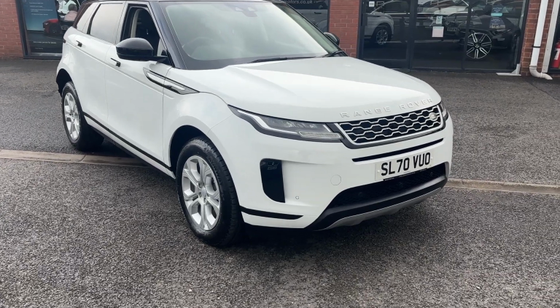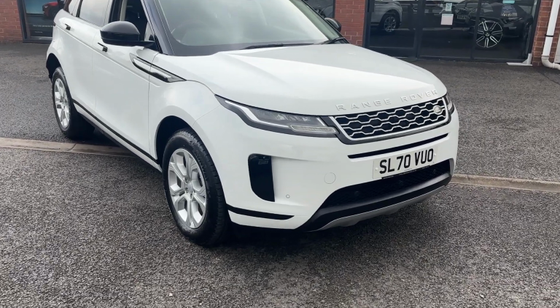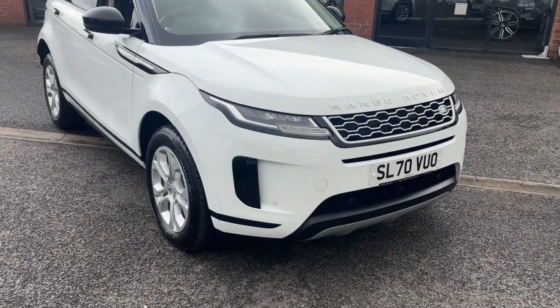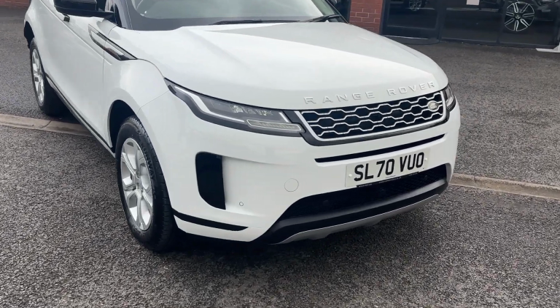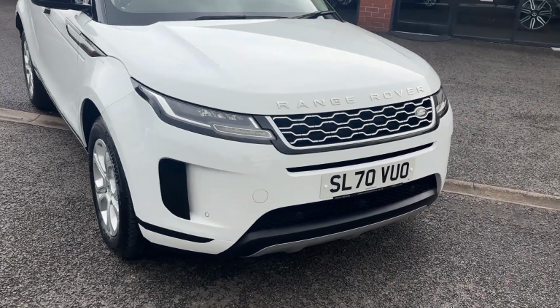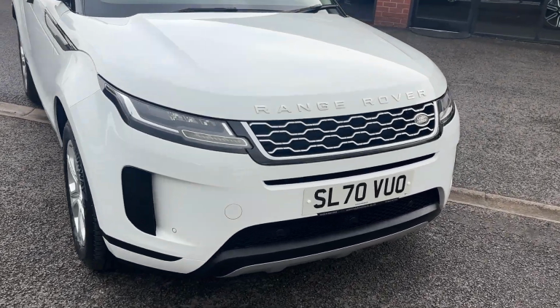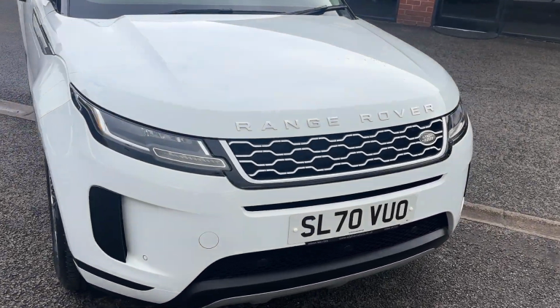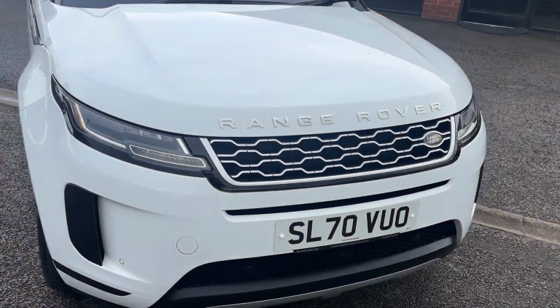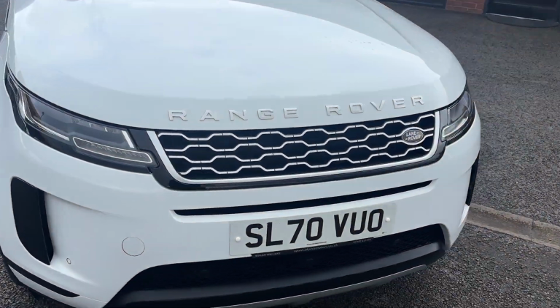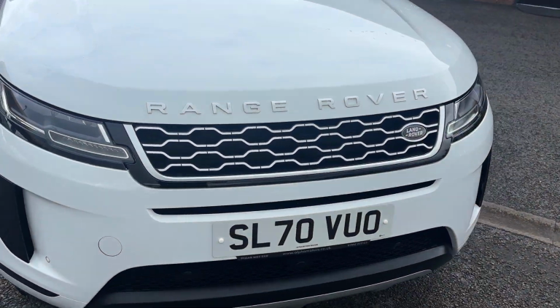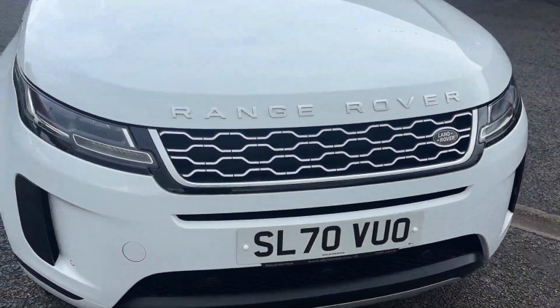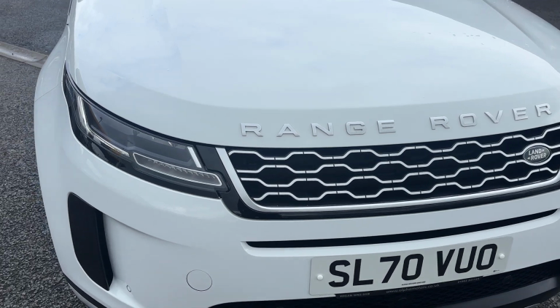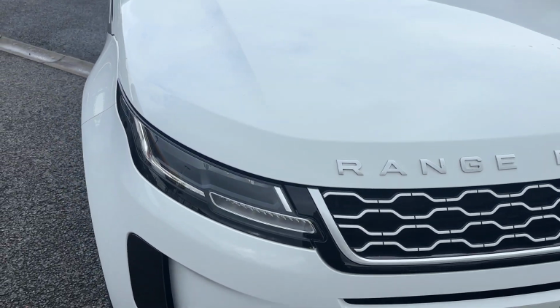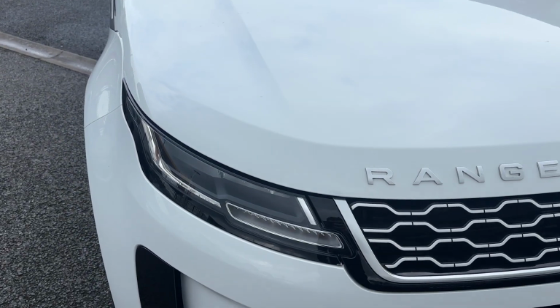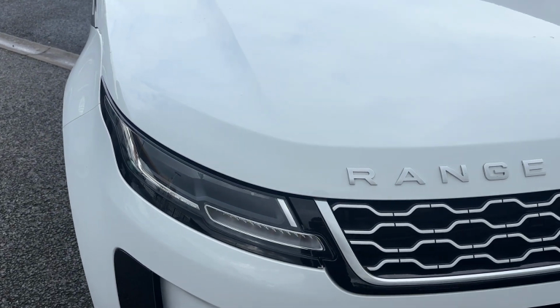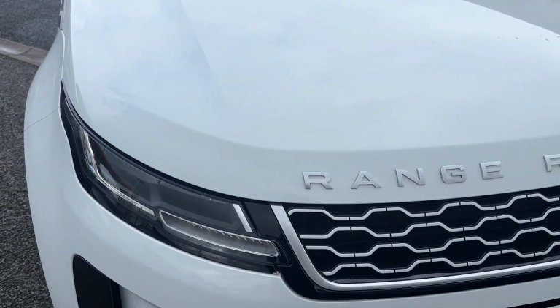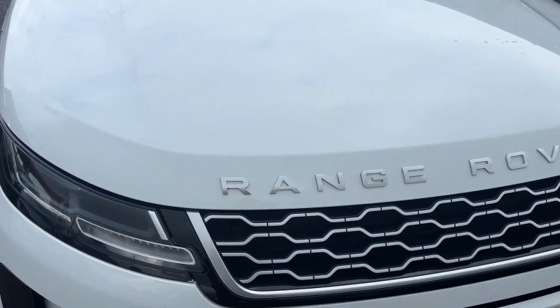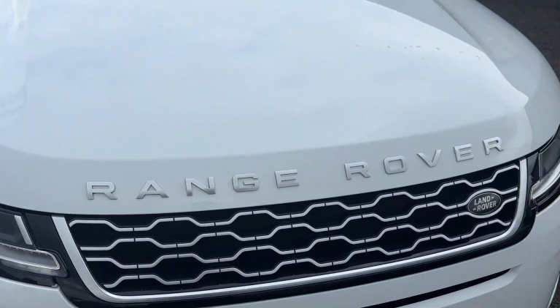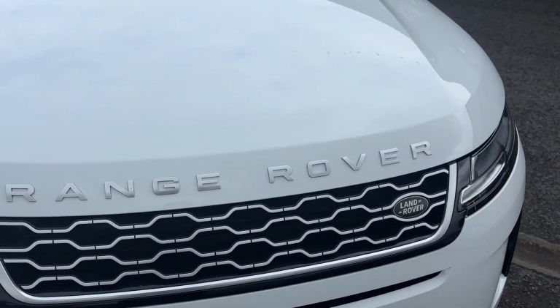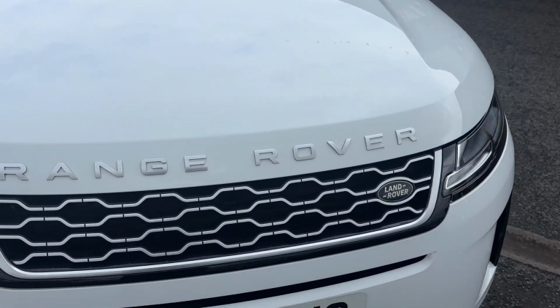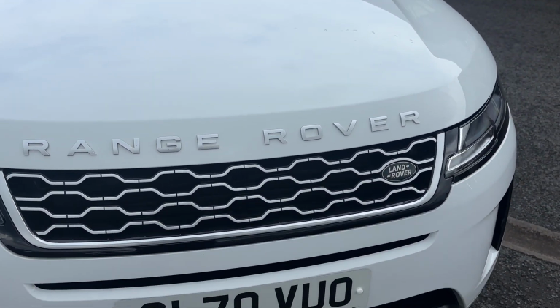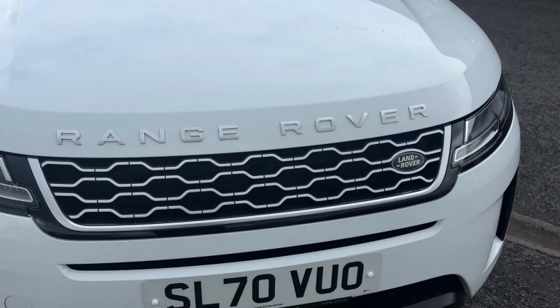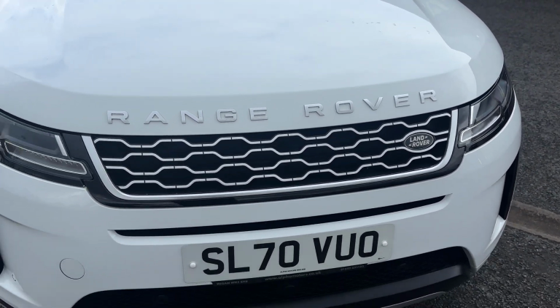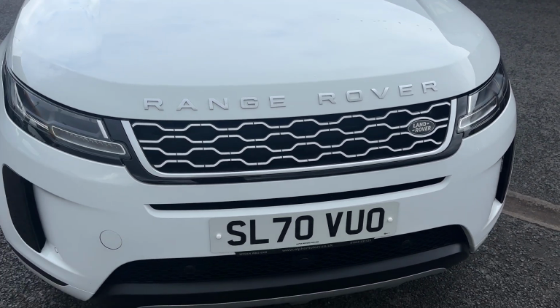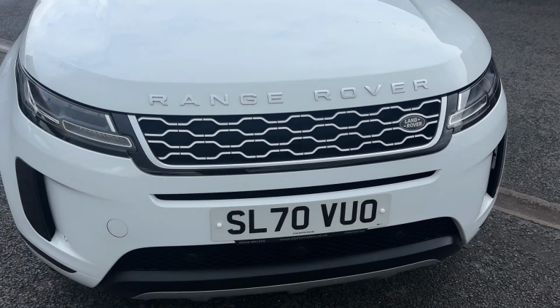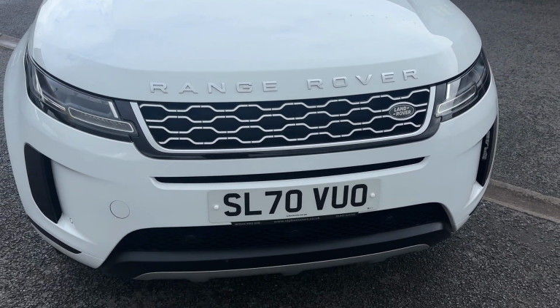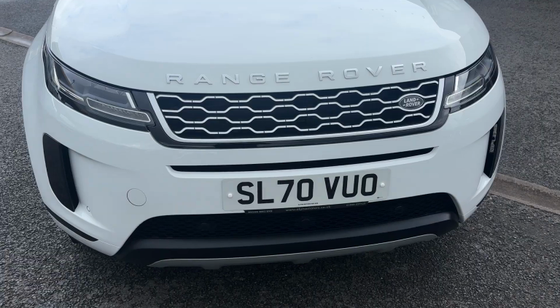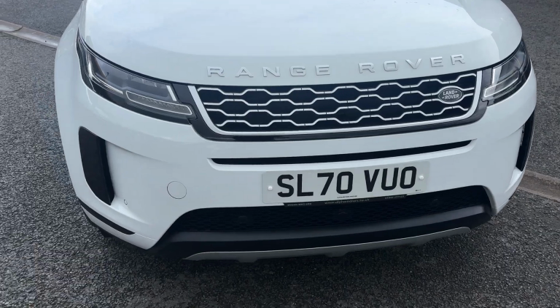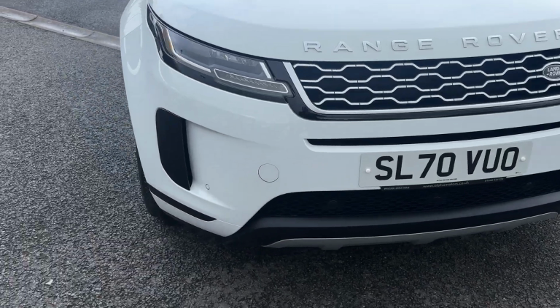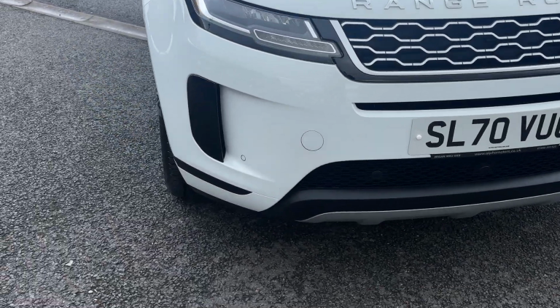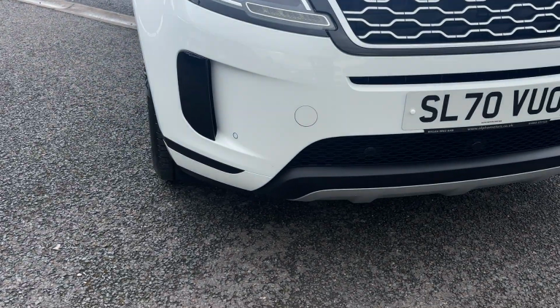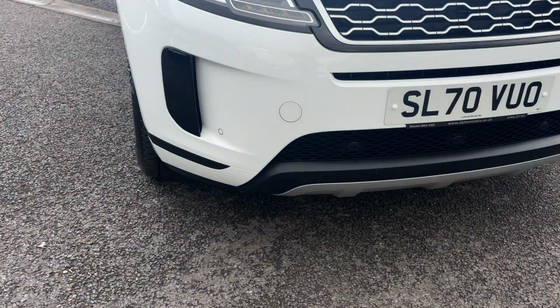You've got the Range Rover badging on the front bonnet, and taking a closer look the bonnet is free from any major stone chips. You've got the lovely chrome detail in the centre grille, and on this one you've got front parking sensors.